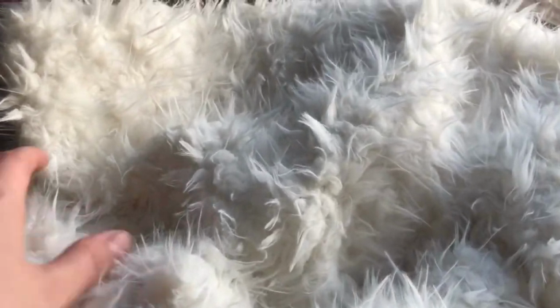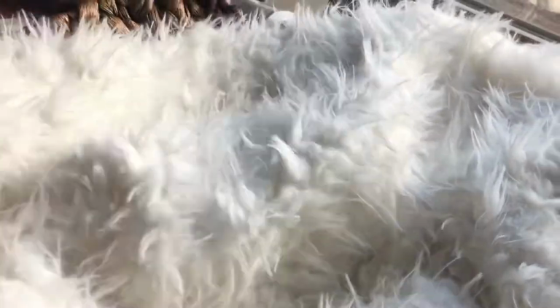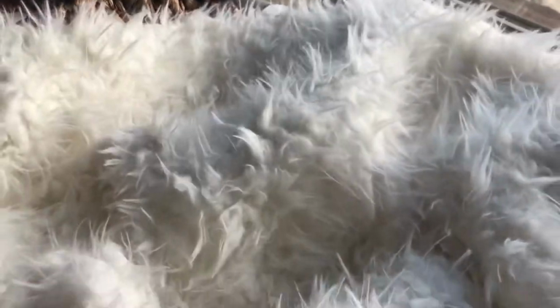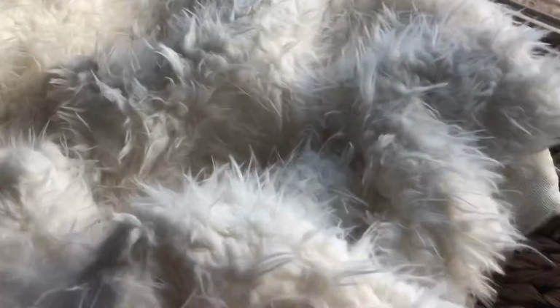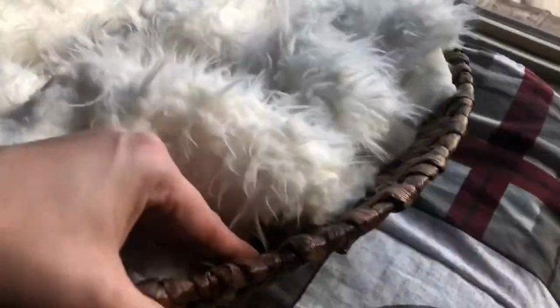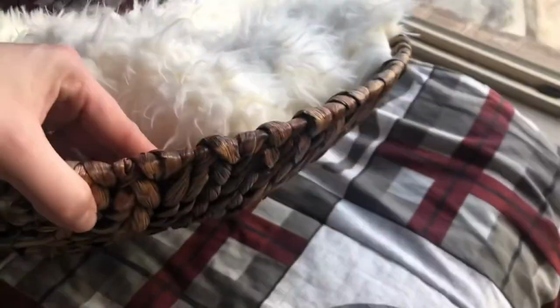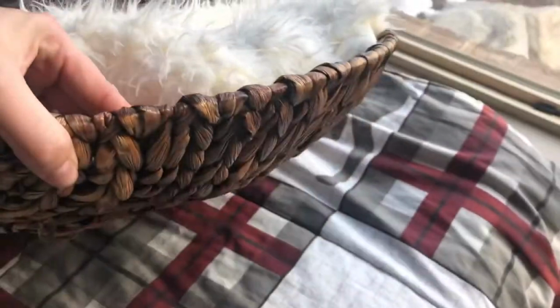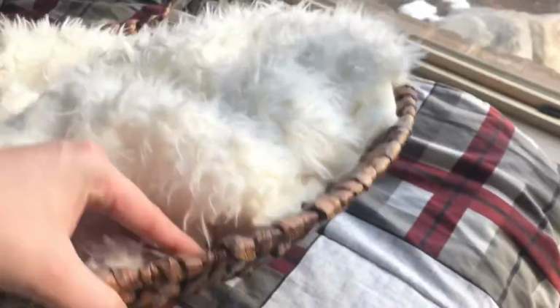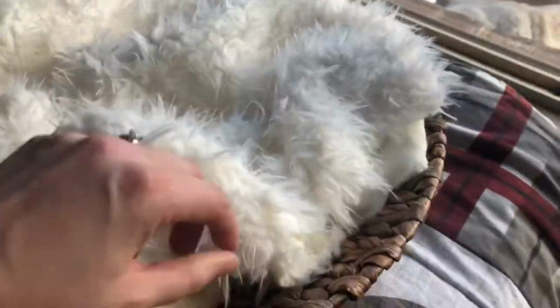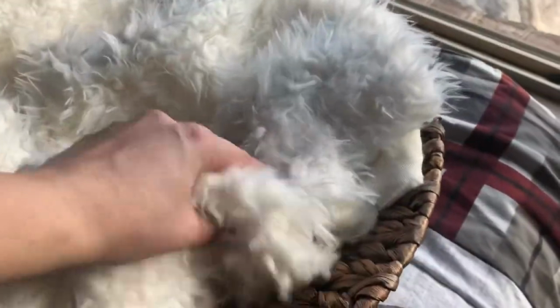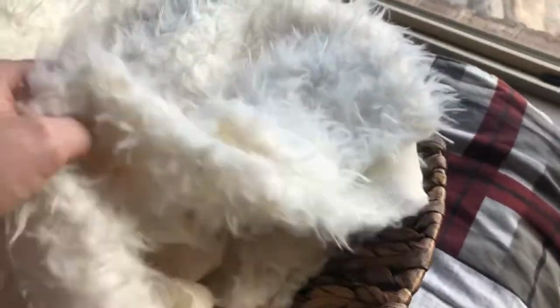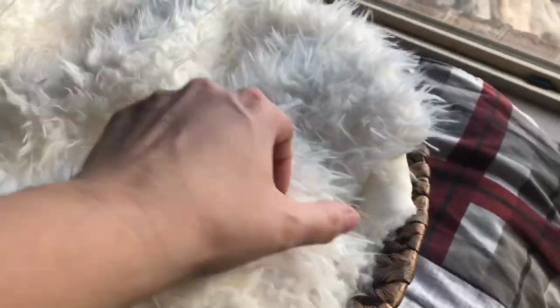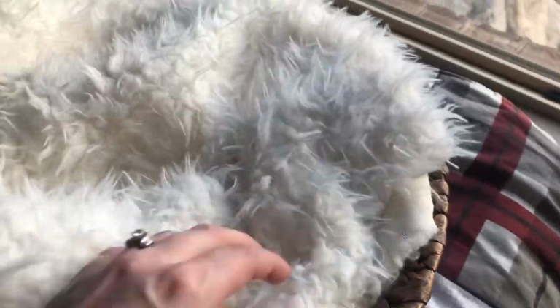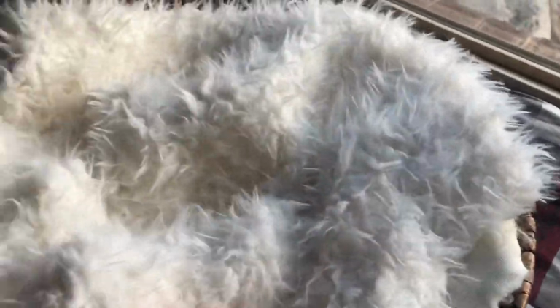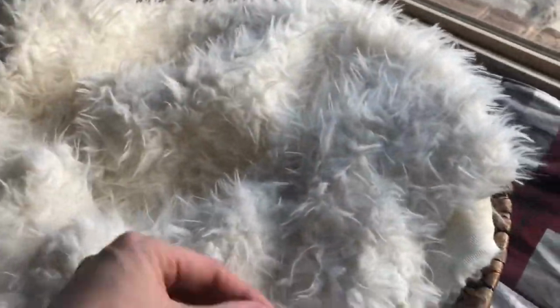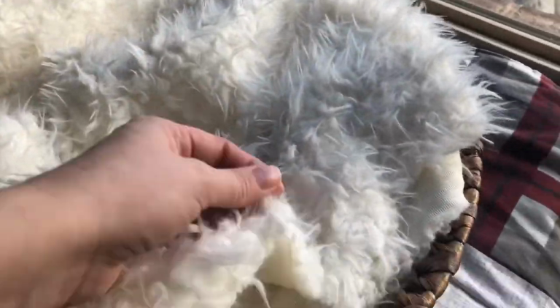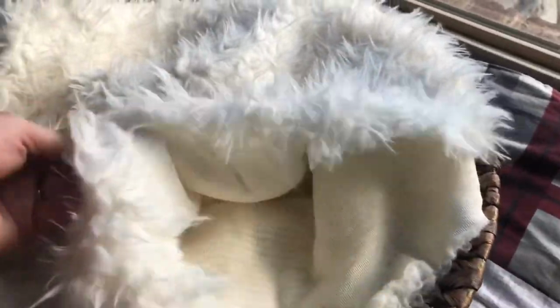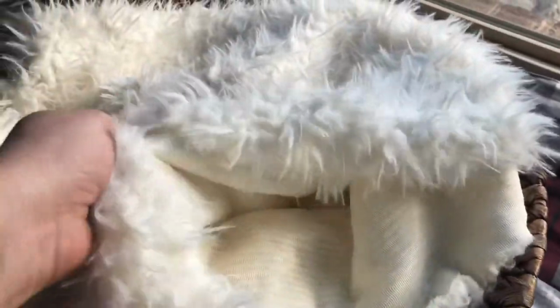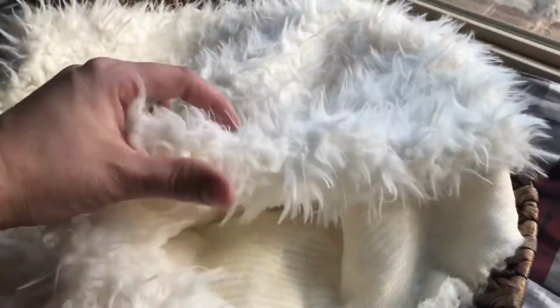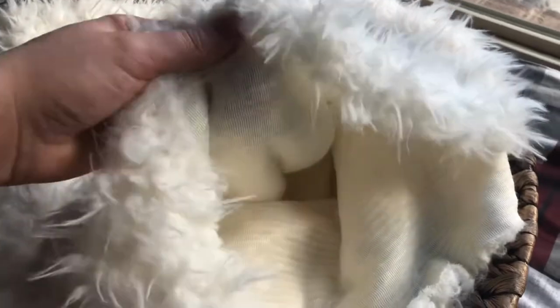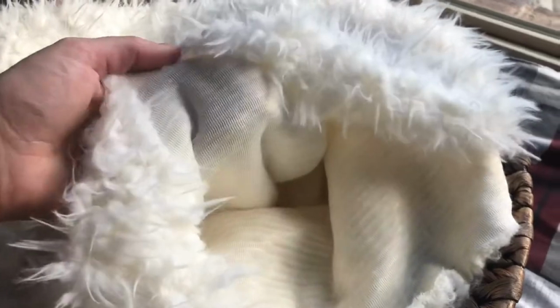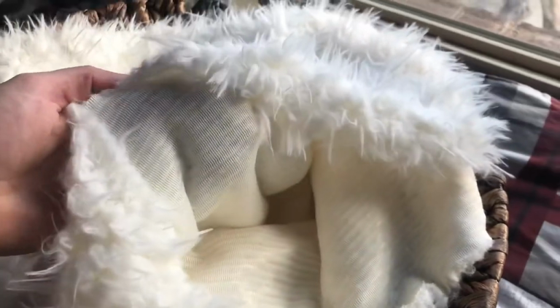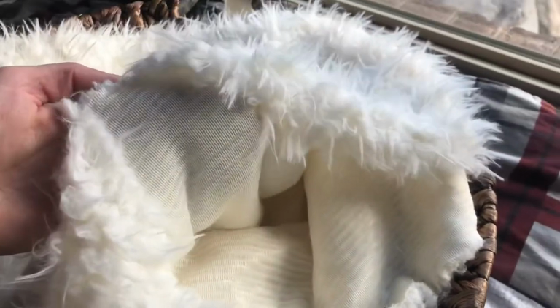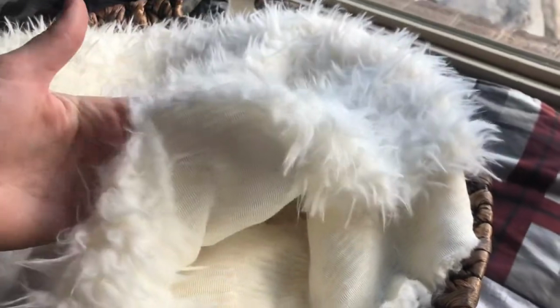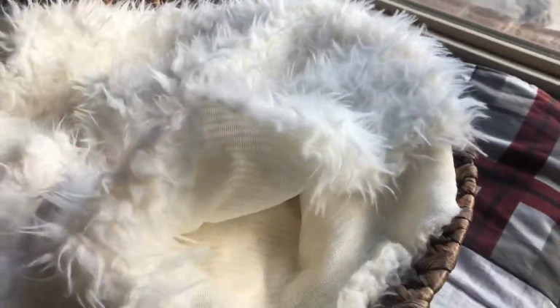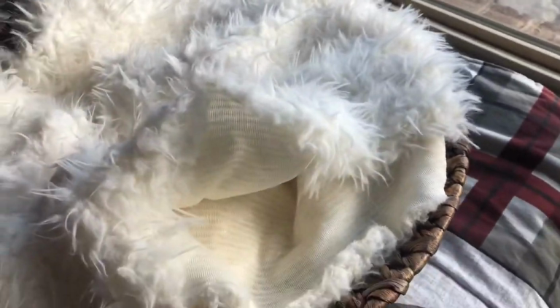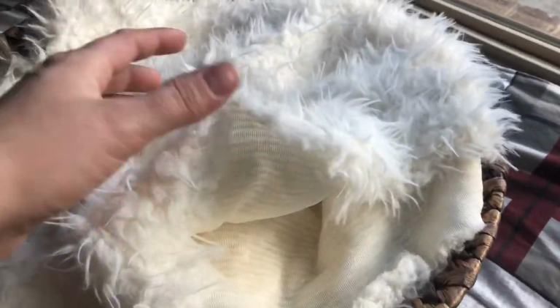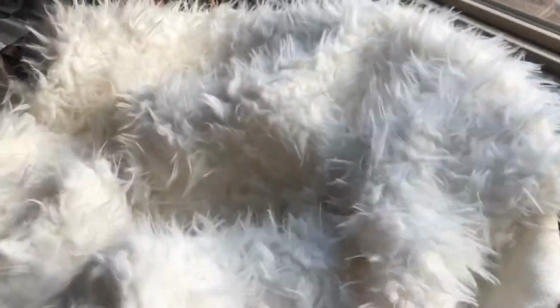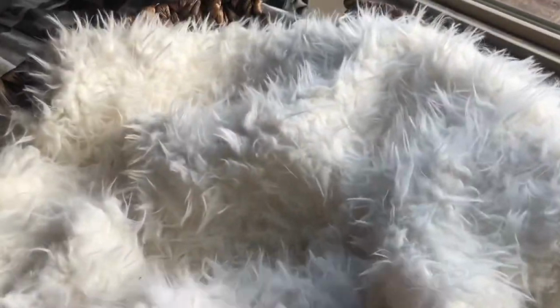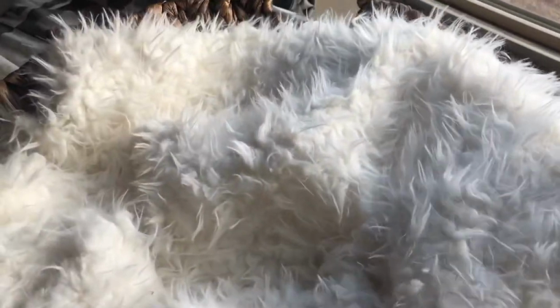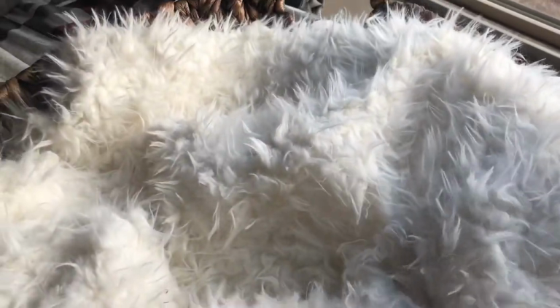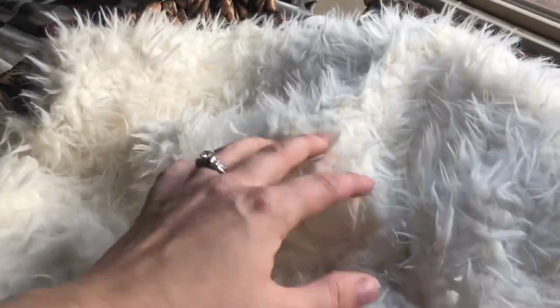I bought this basket at Hobby Lobby. This blanket is not even a blanket — it's just some really cute fabric. I had them cut off a quarter of a yard because I liked the texture.